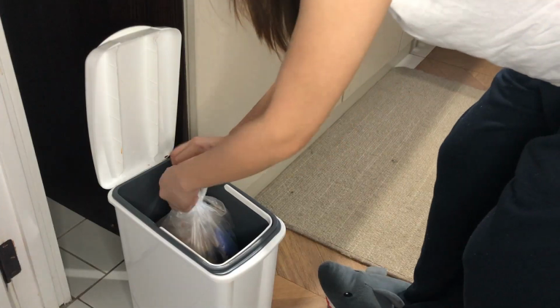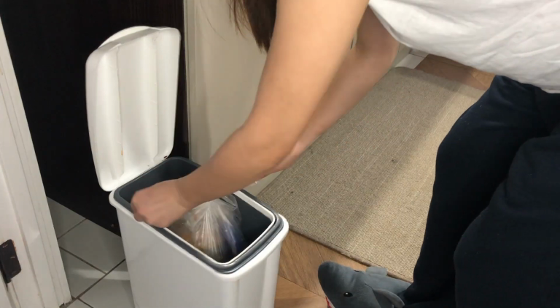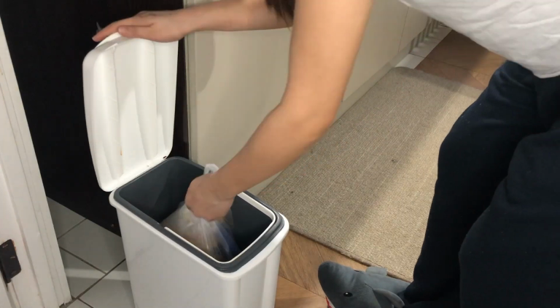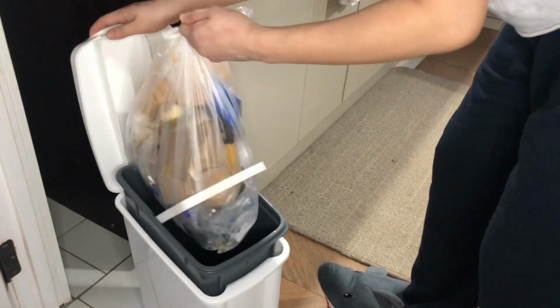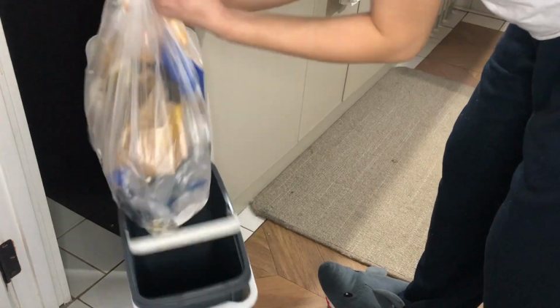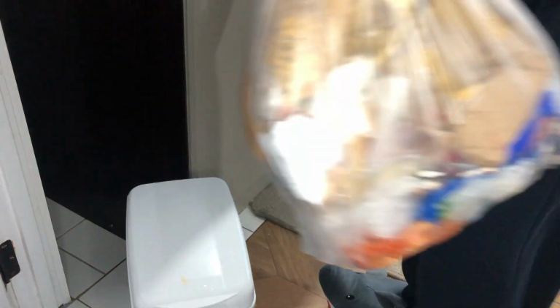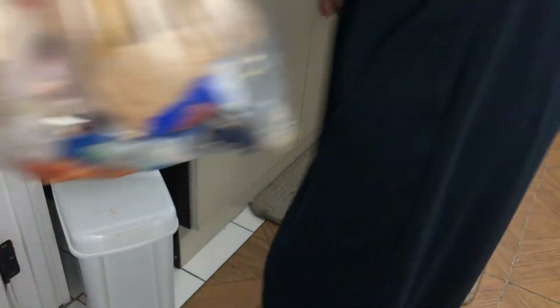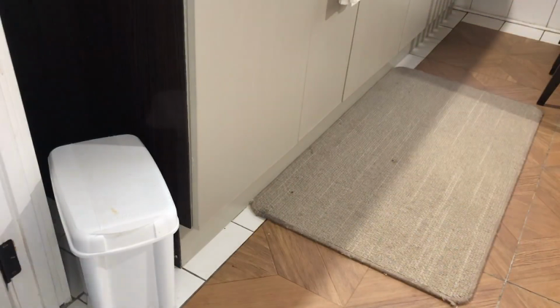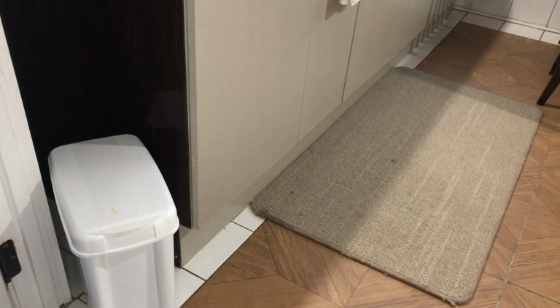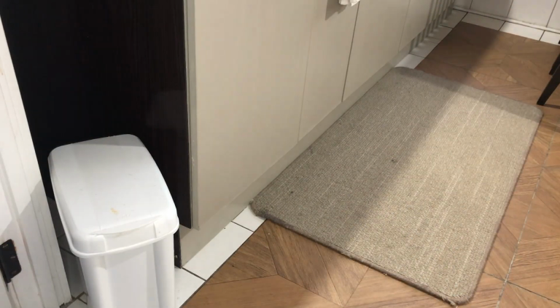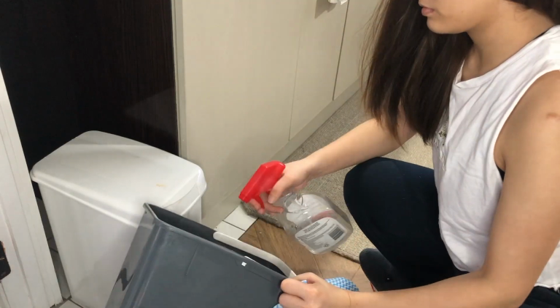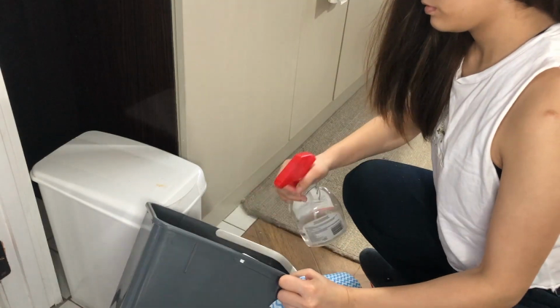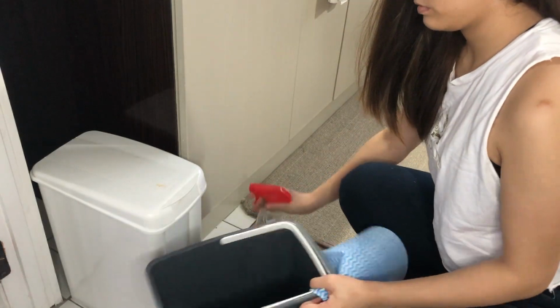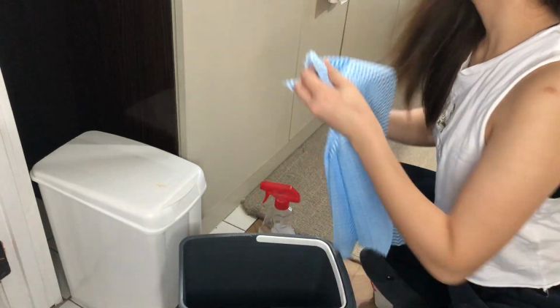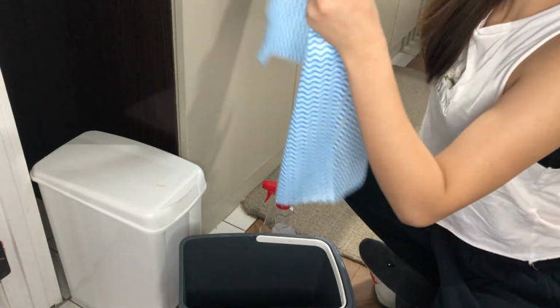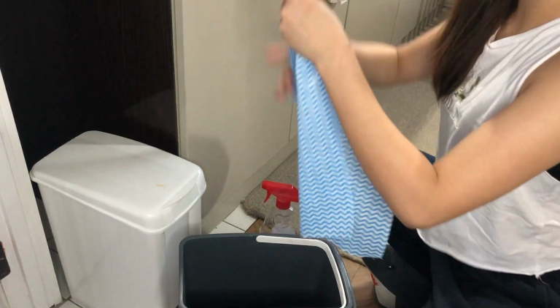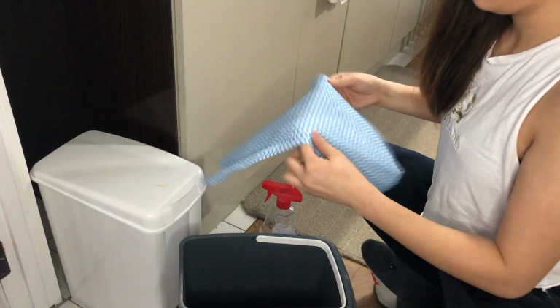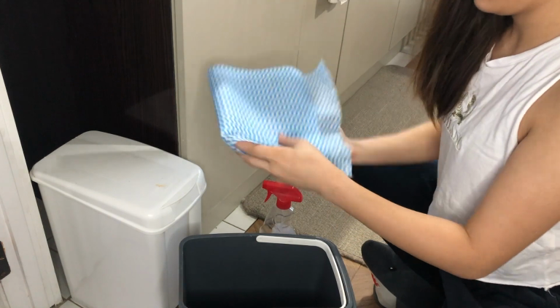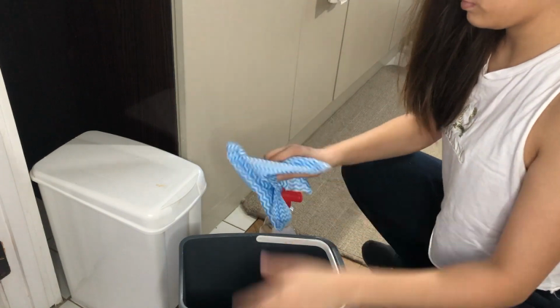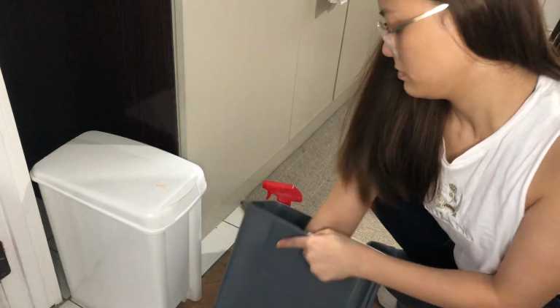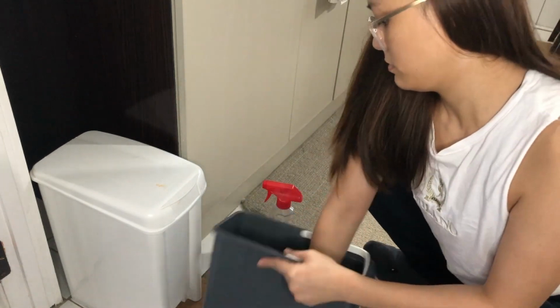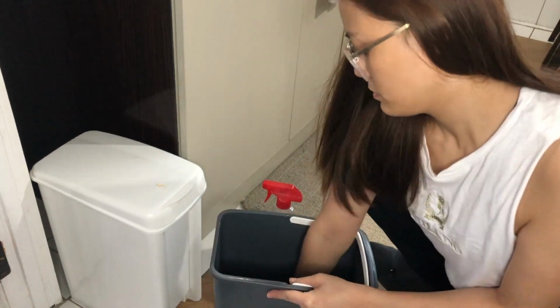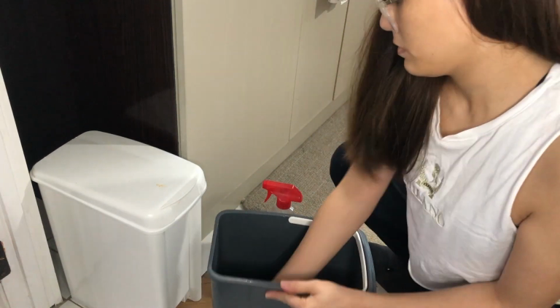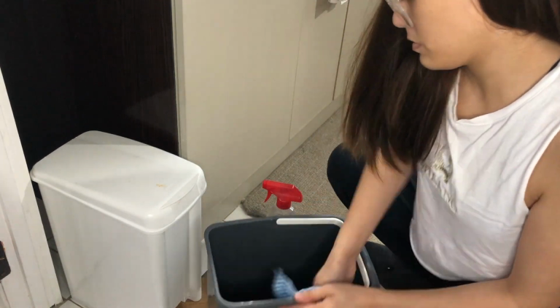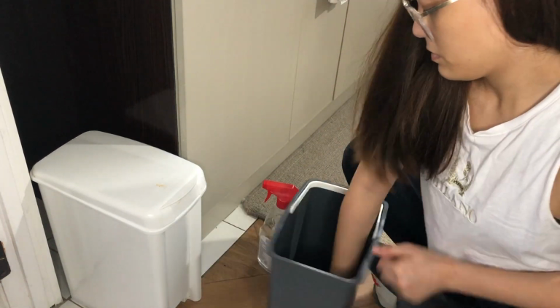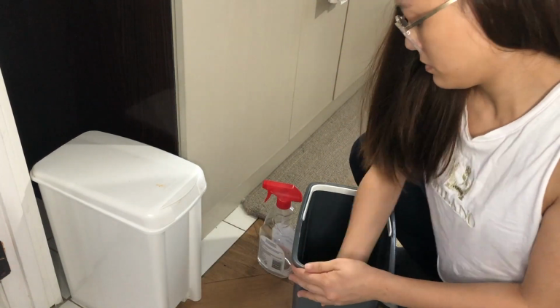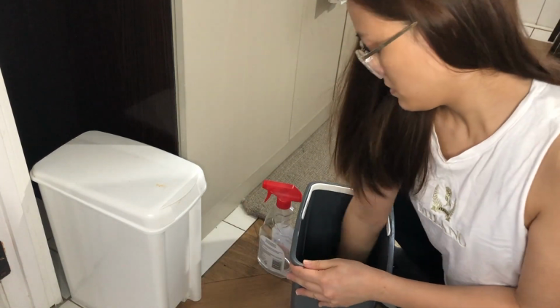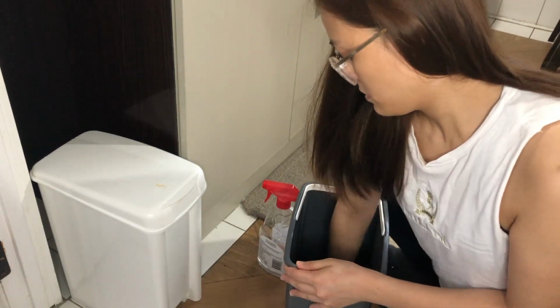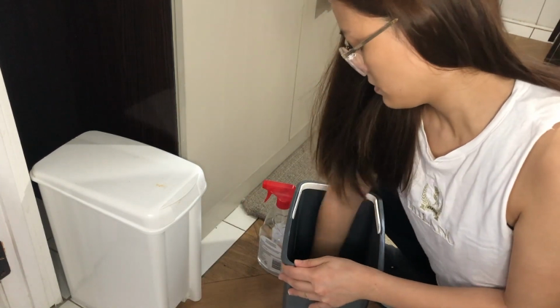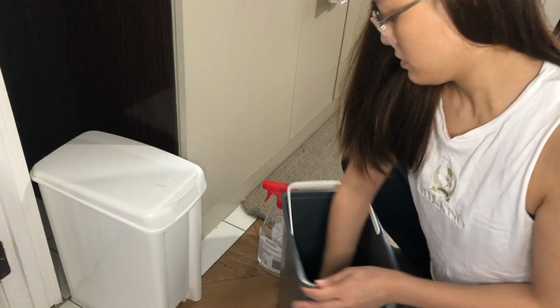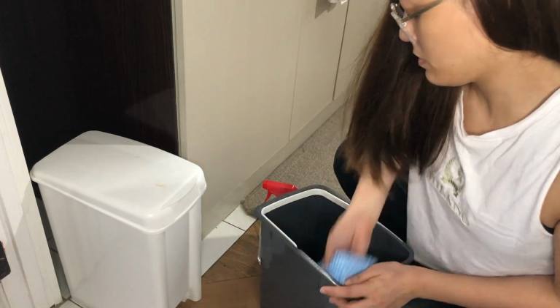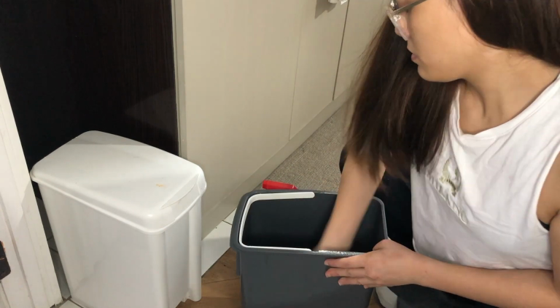I usually take out the trash every day, and maybe that's because we have a small garbage bin. But even if we had a larger bin, I guess I'd still want the trash to be put out every day because I don't like keeping garbage too long inside the house.